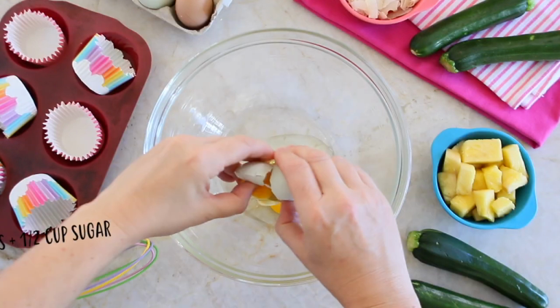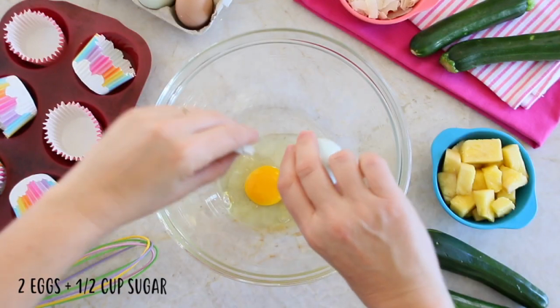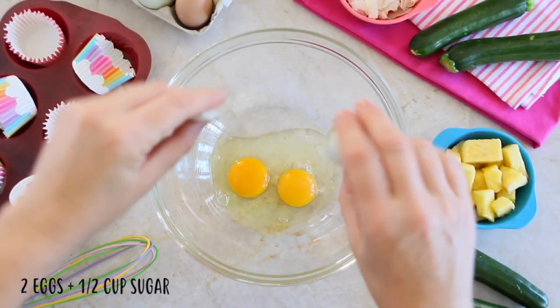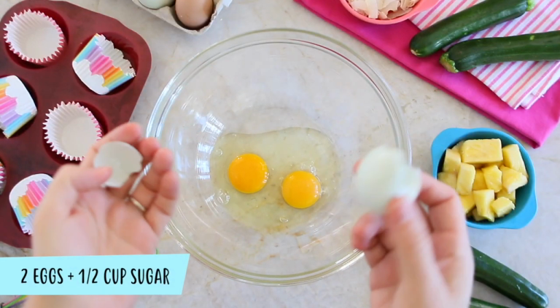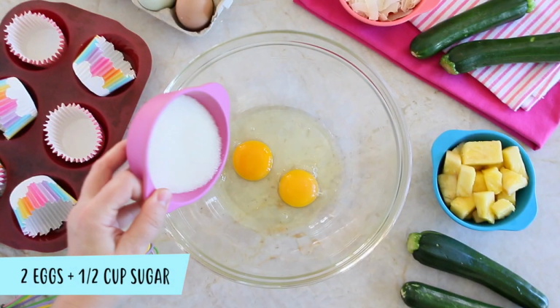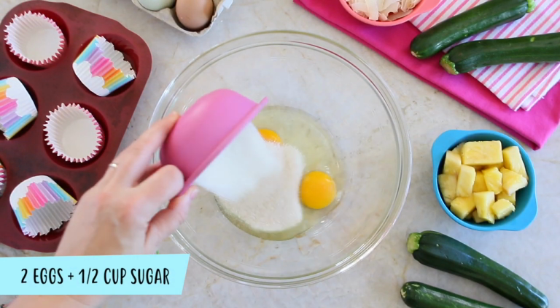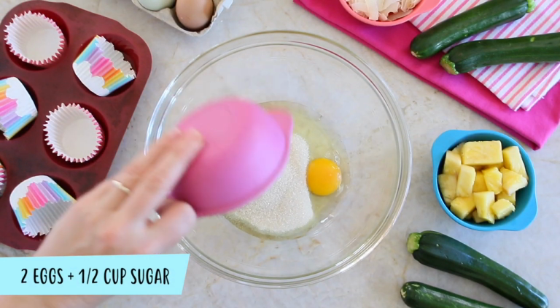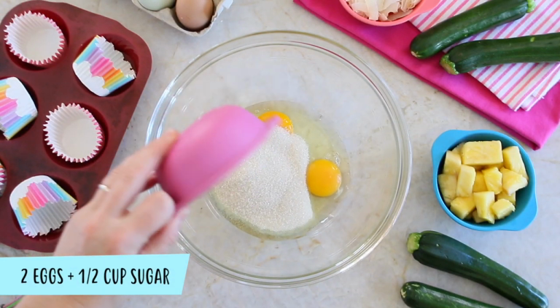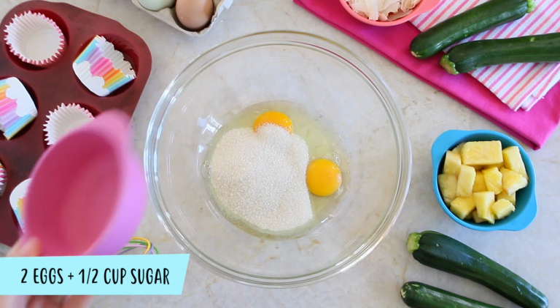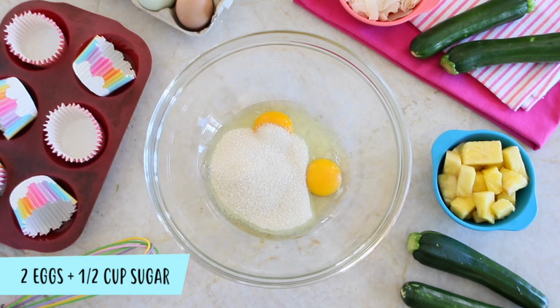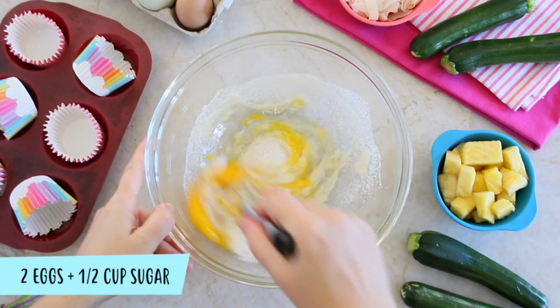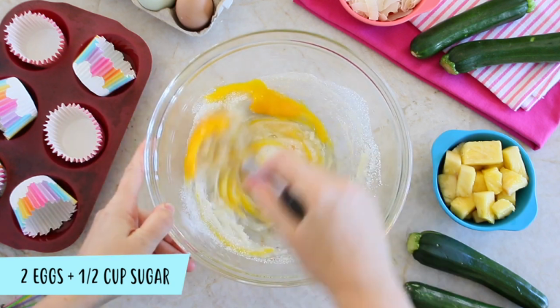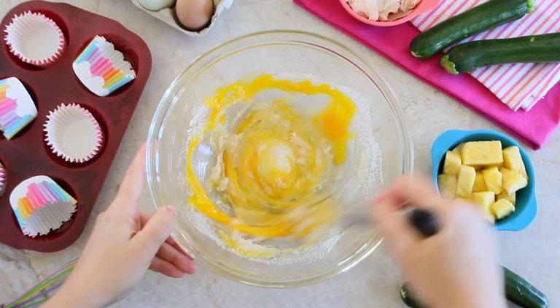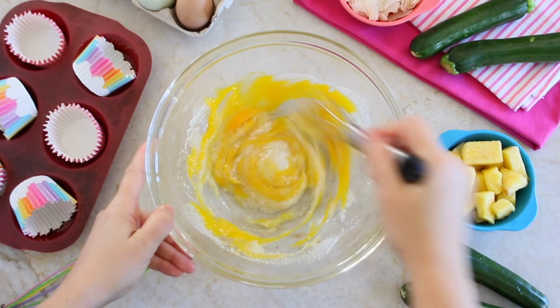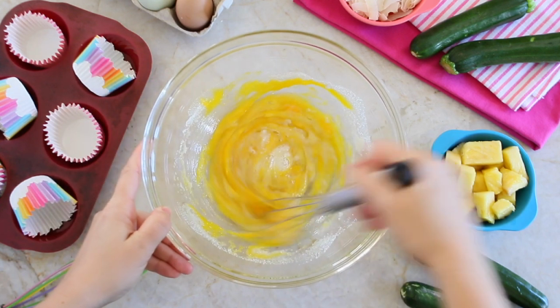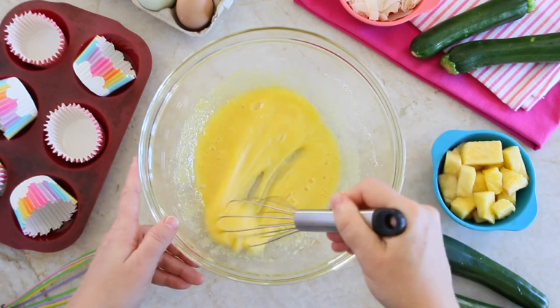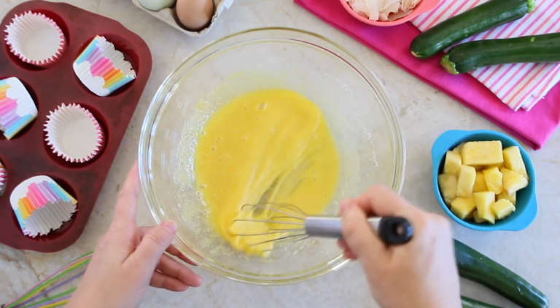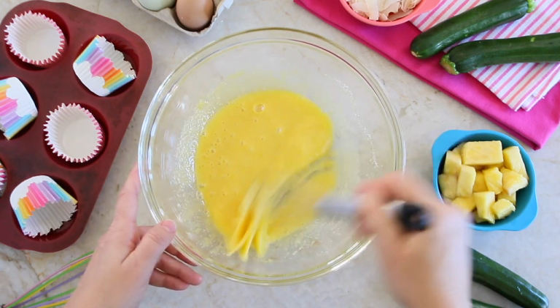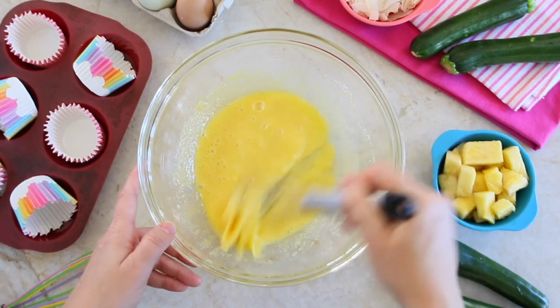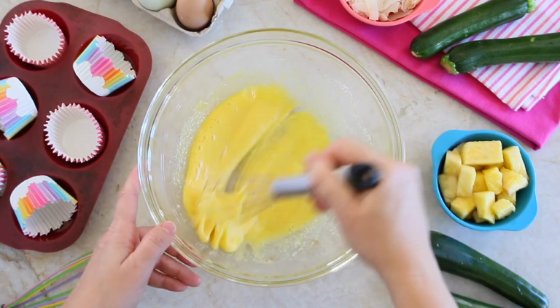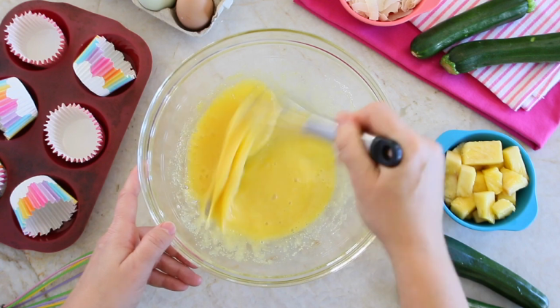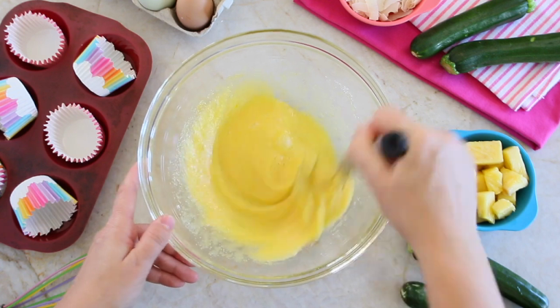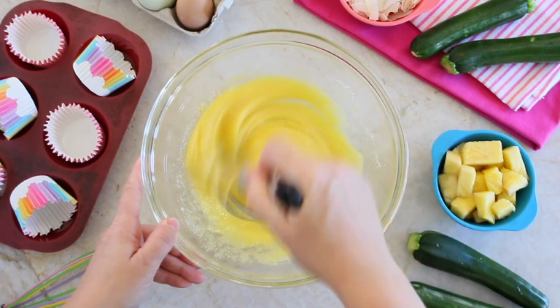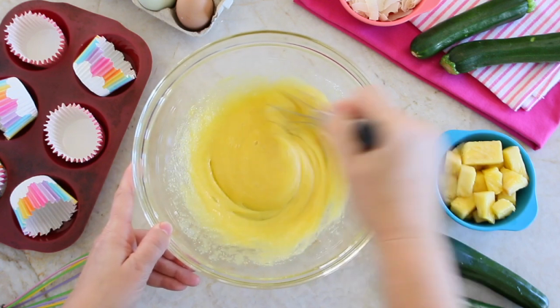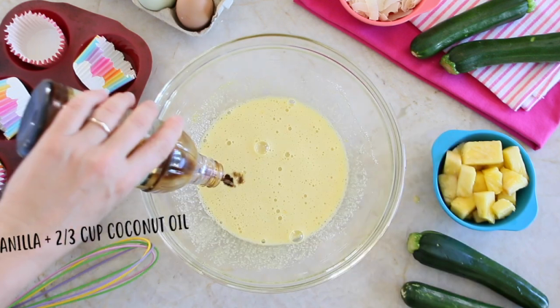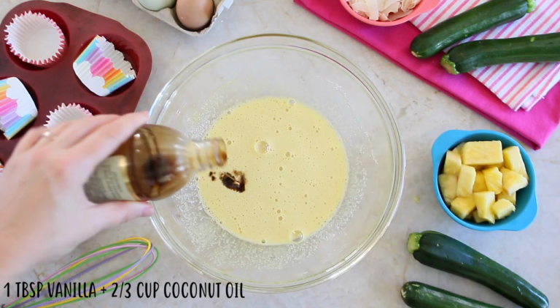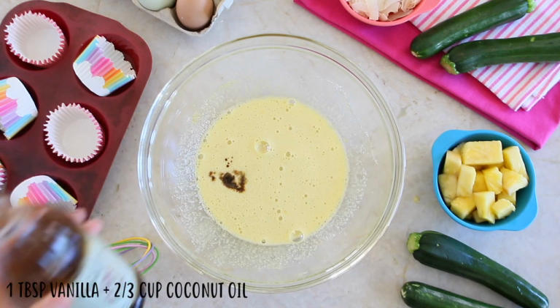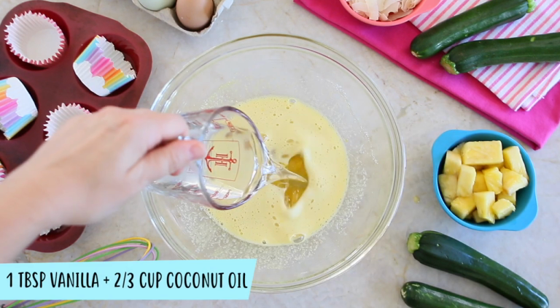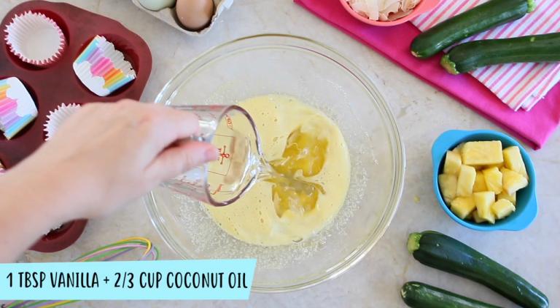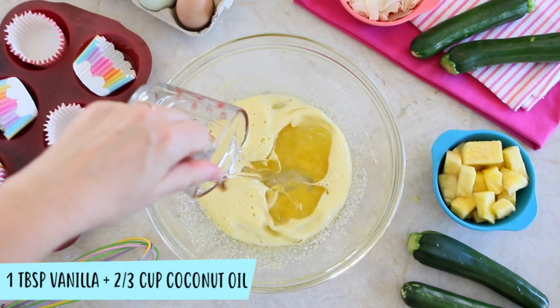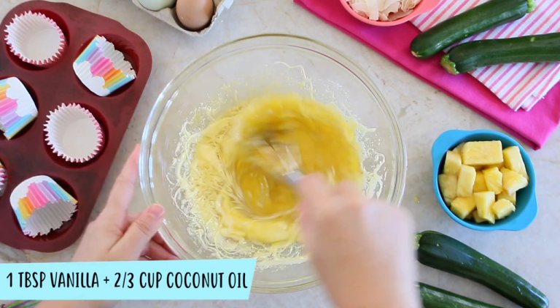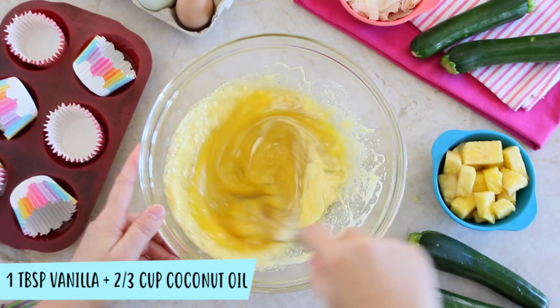In a large bowl, whisk together the eggs with the sugar for one to two minutes, up until you obtain a pale yellow foamy mix. Add the vanilla and the coconut oil and mix.